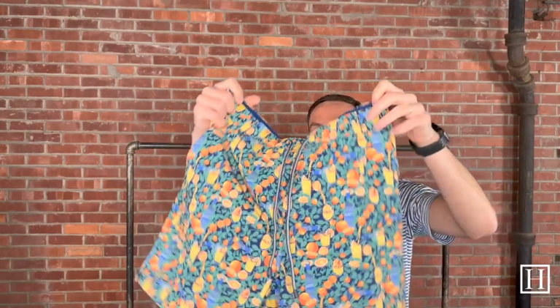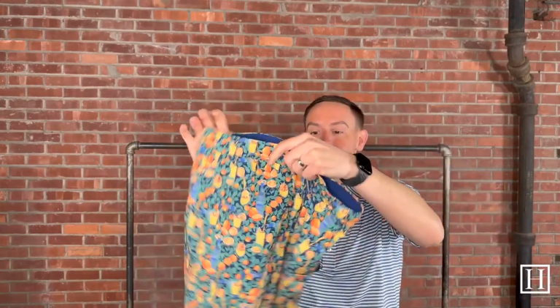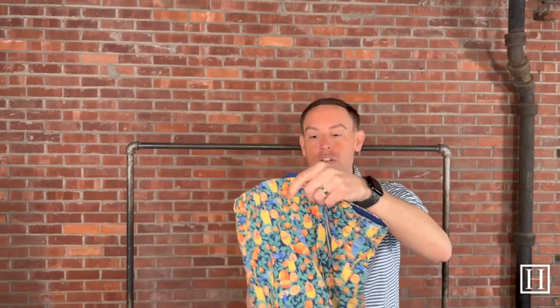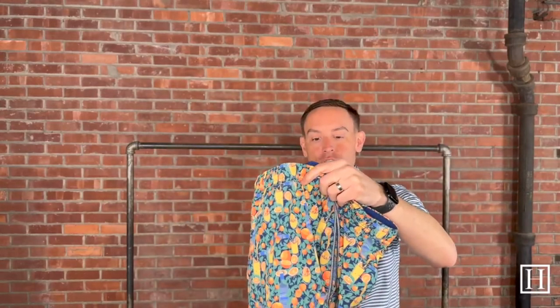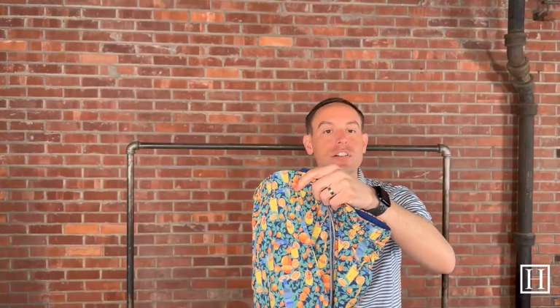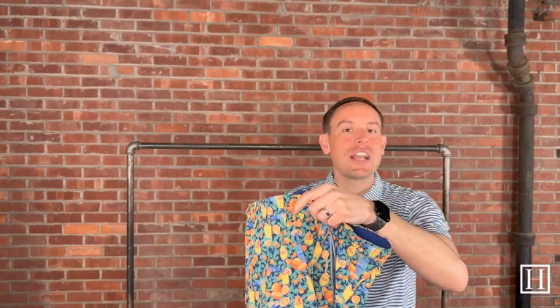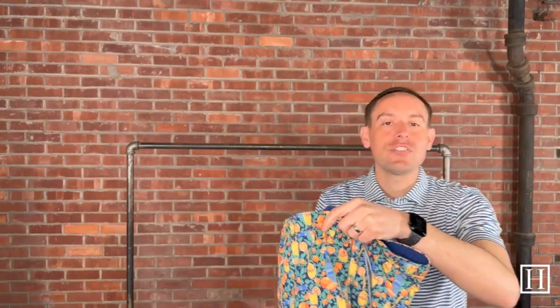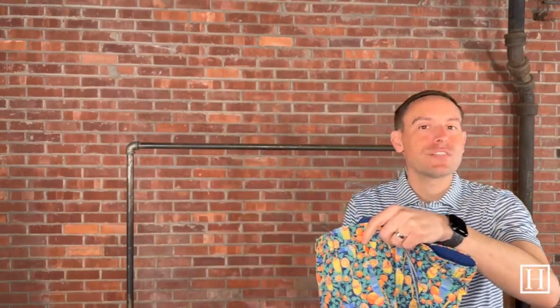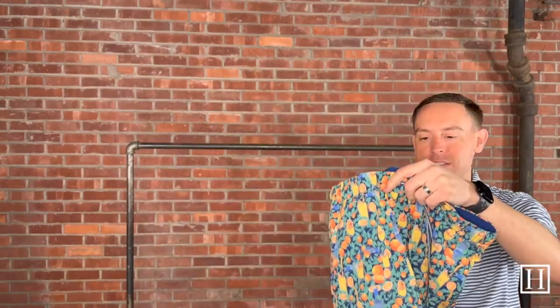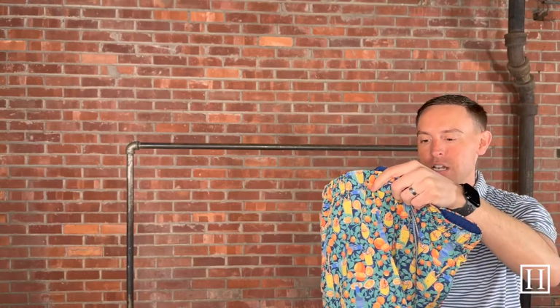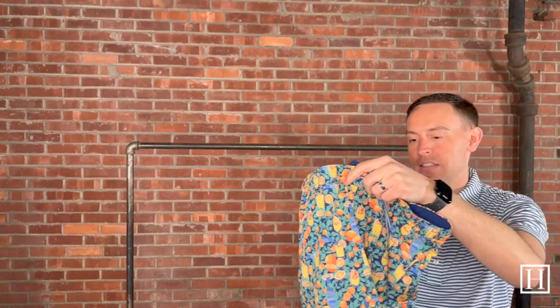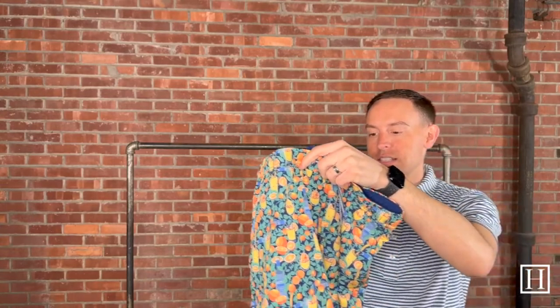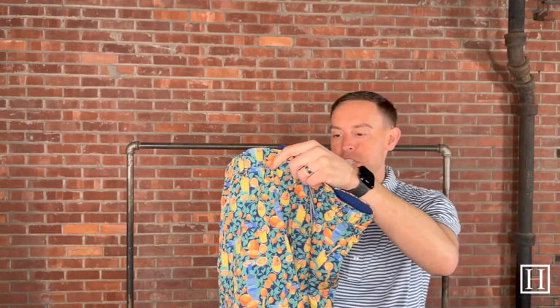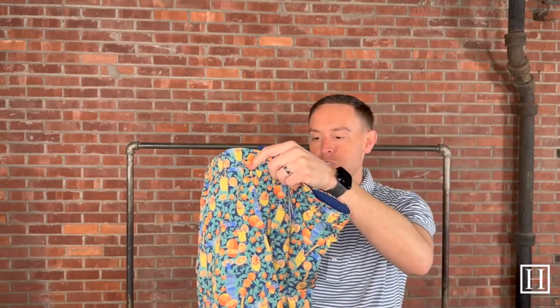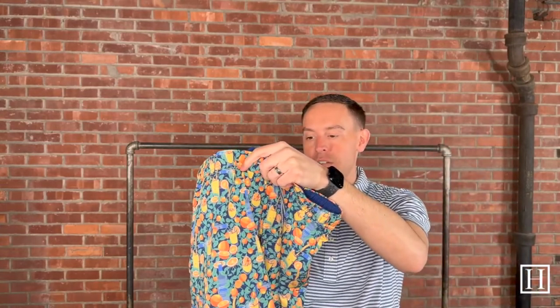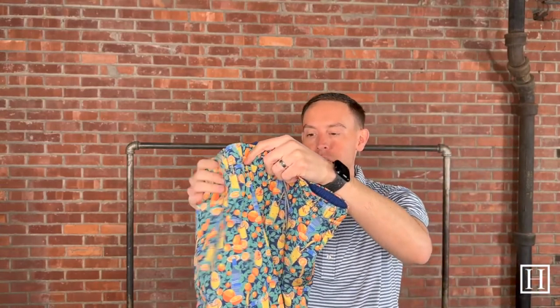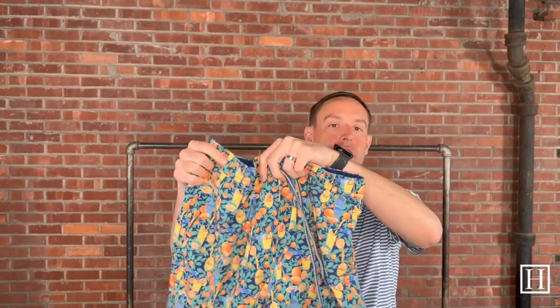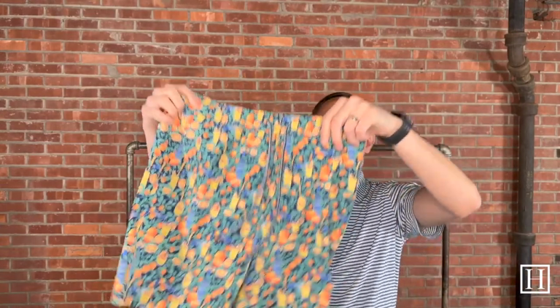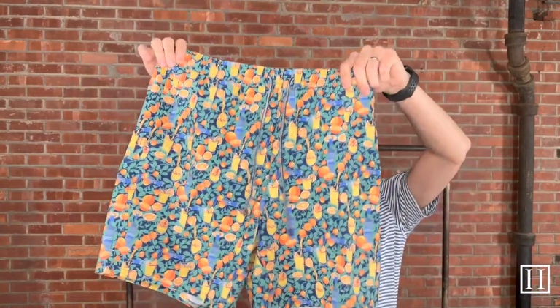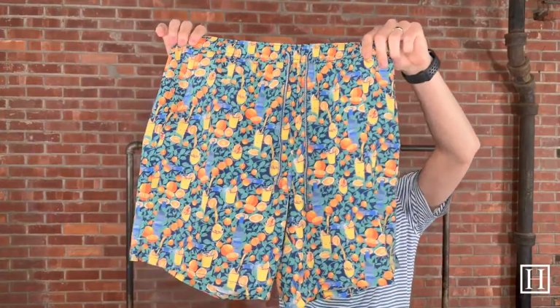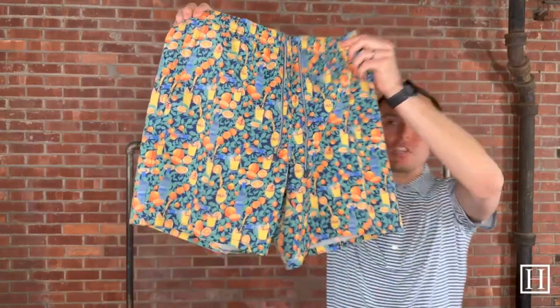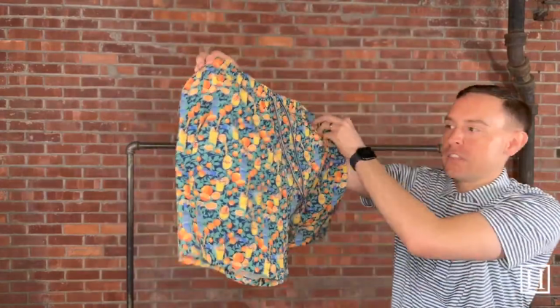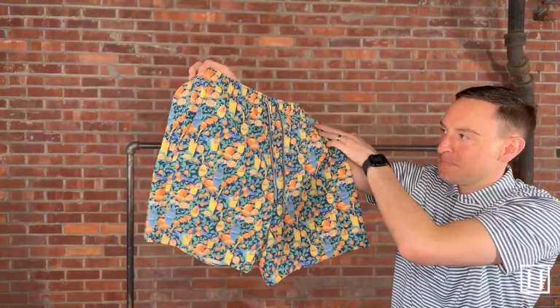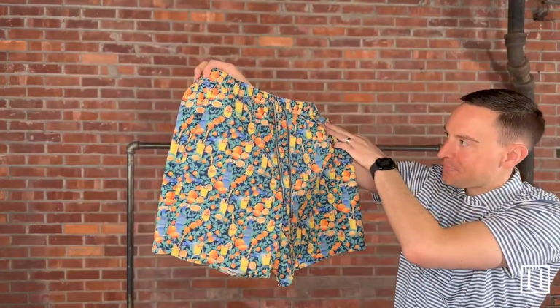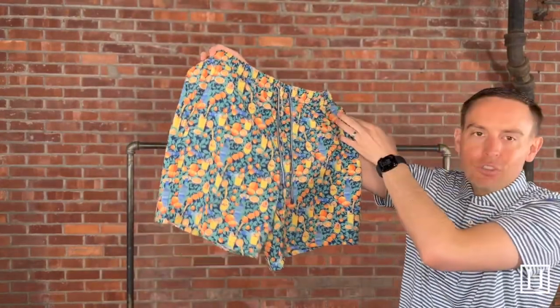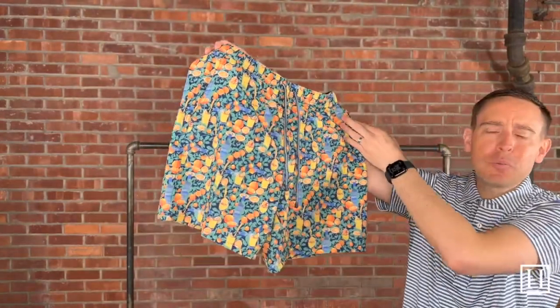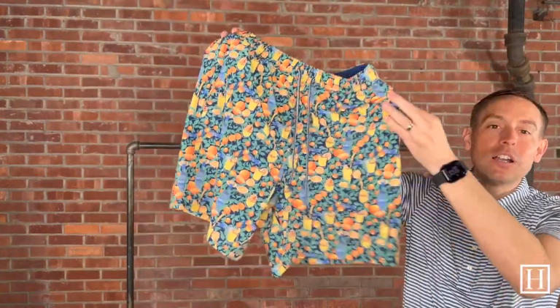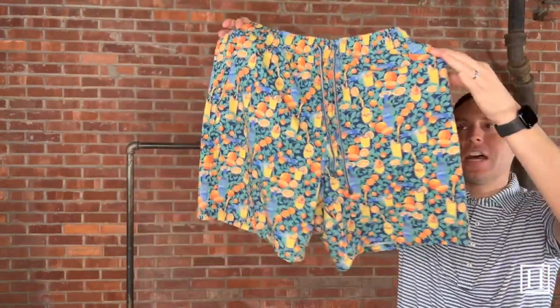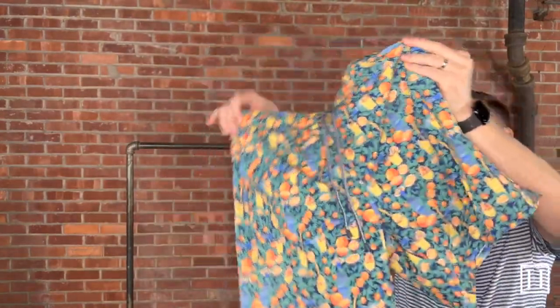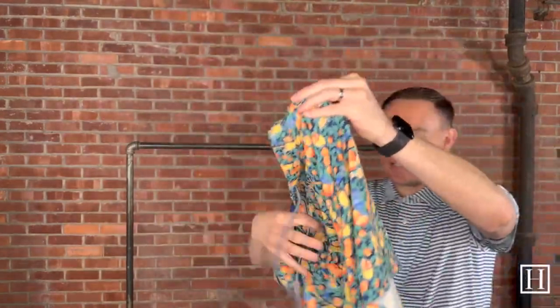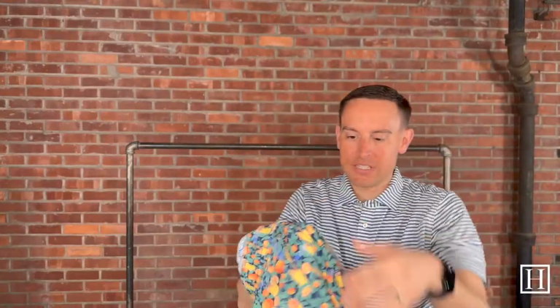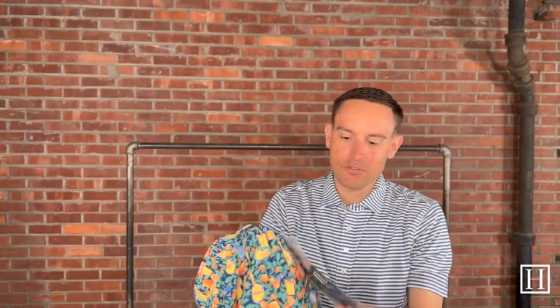We're going to go through each of the patterns that I have — there are 8 different ones here. This first one is the Summertime Screwdriver and Prickly Pear, retails for $100. The fun thing with Peter Millar, beyond their prints, is you always get a koozie.